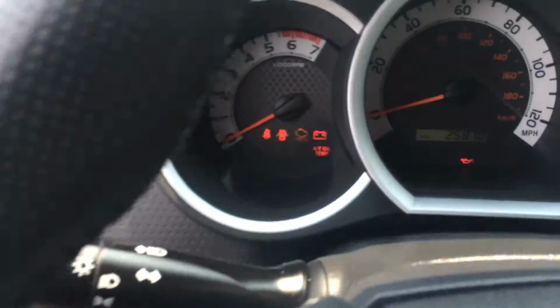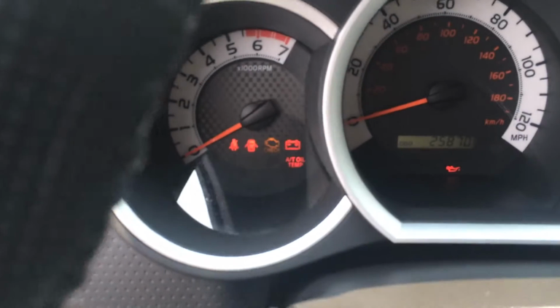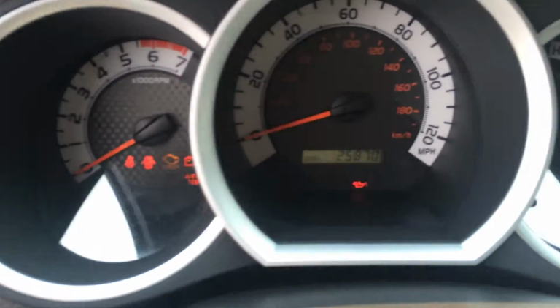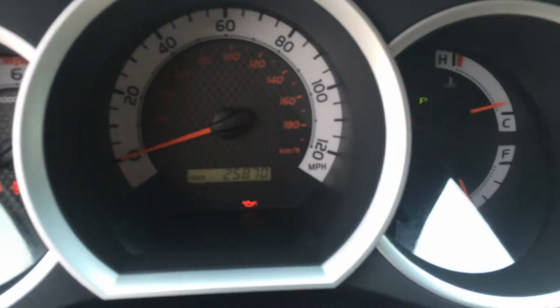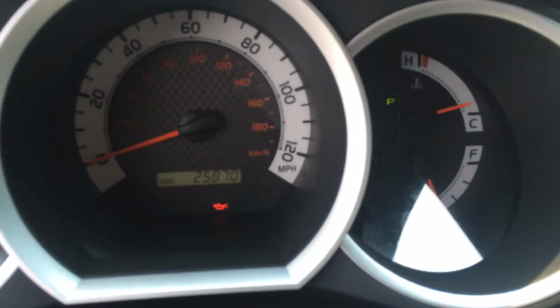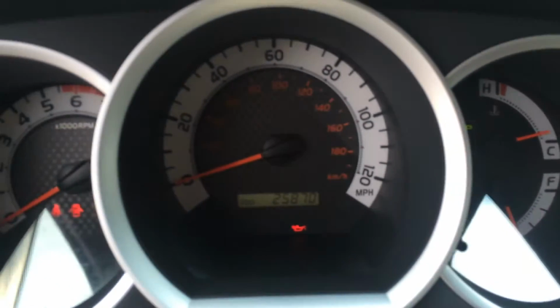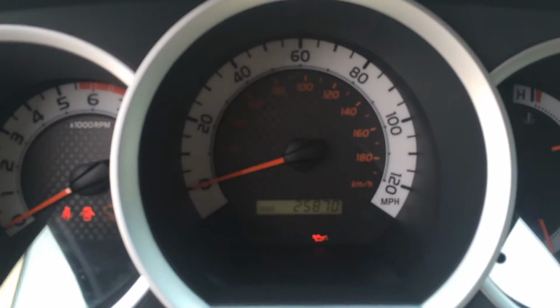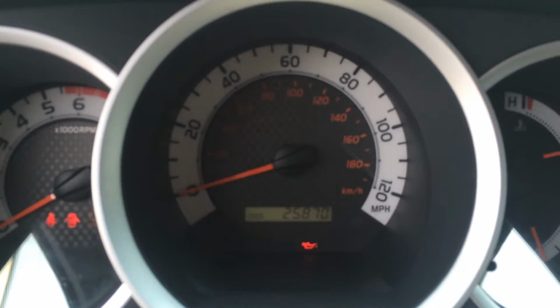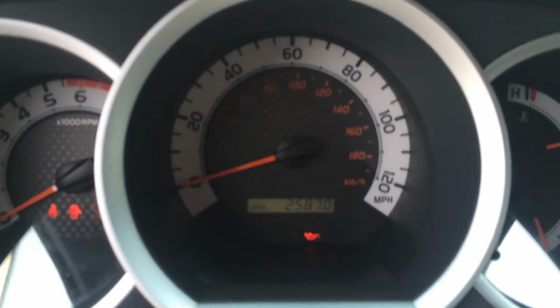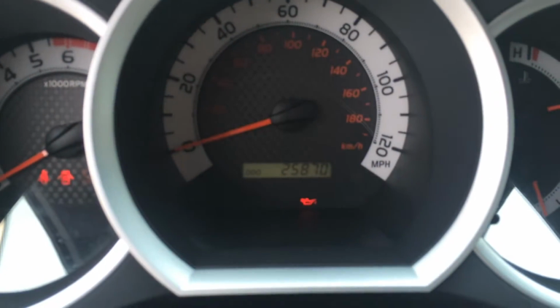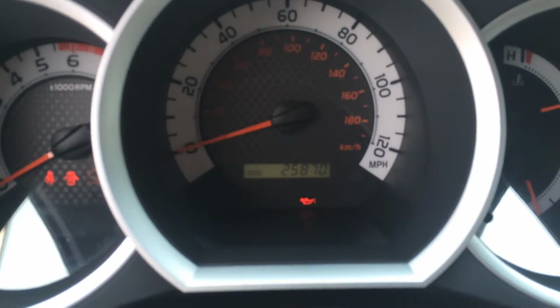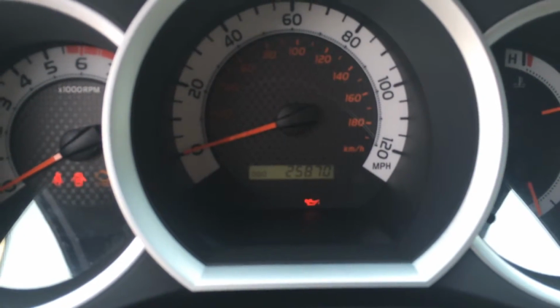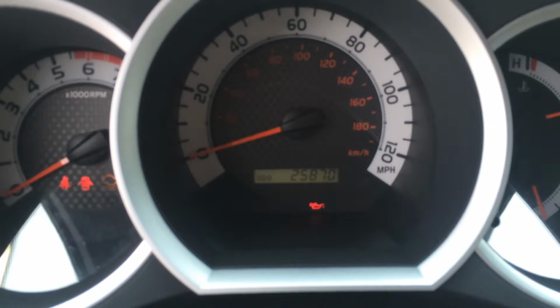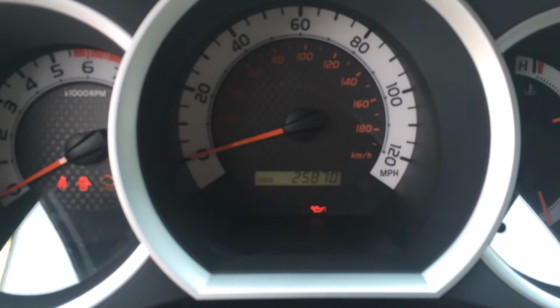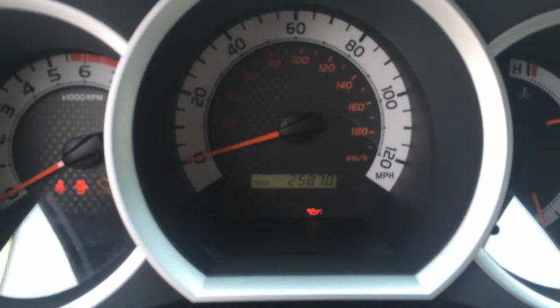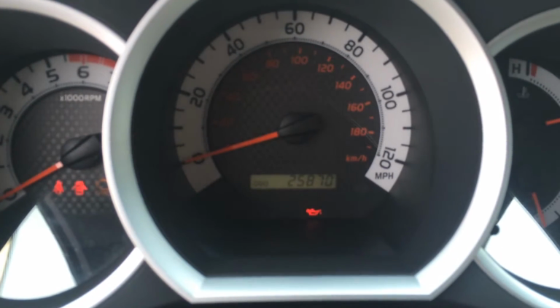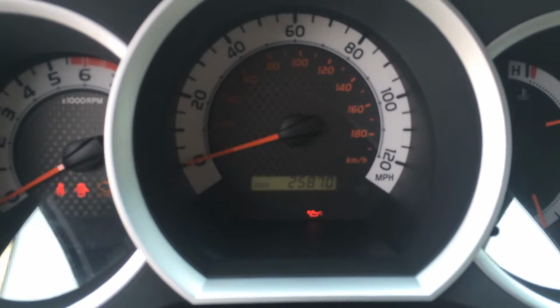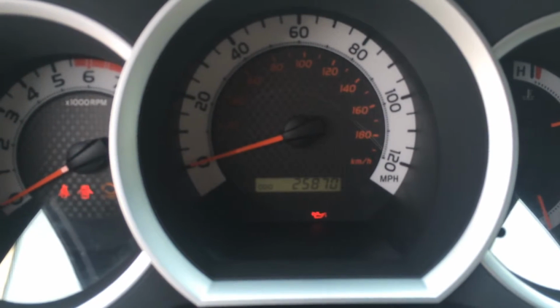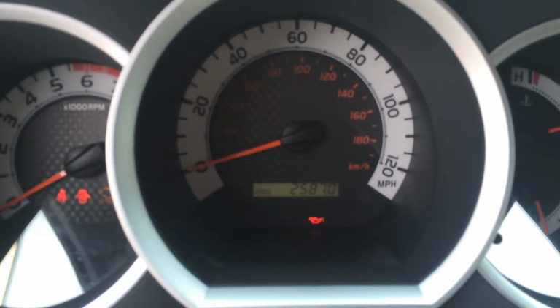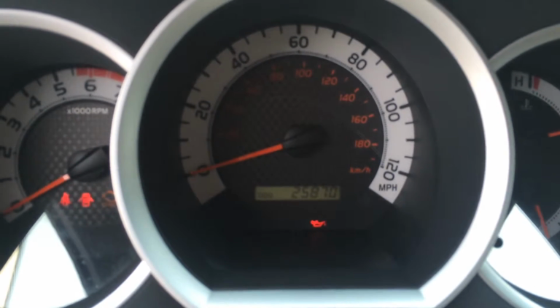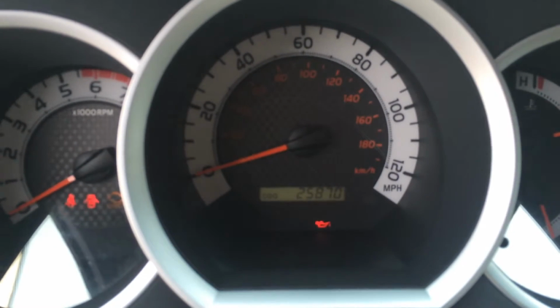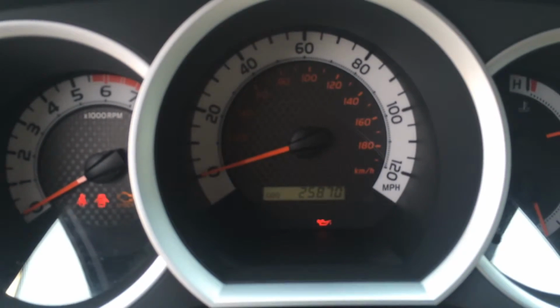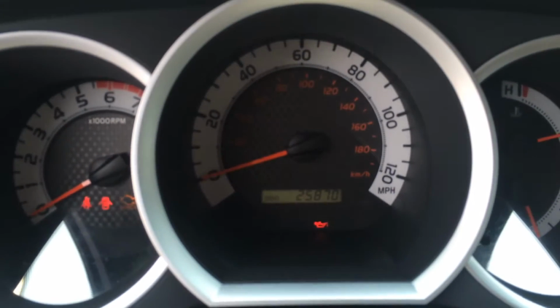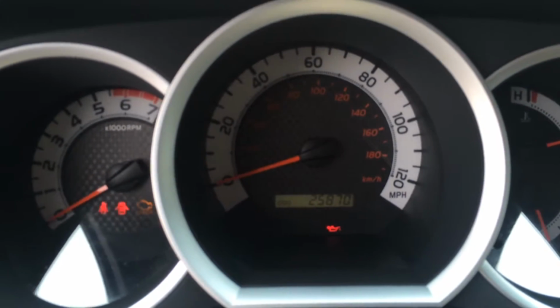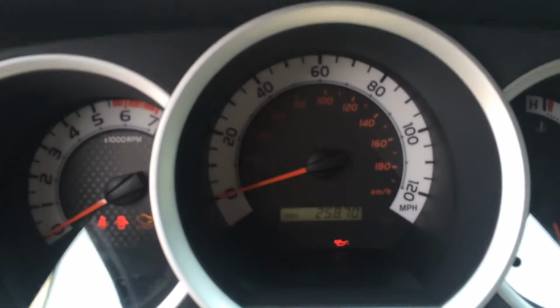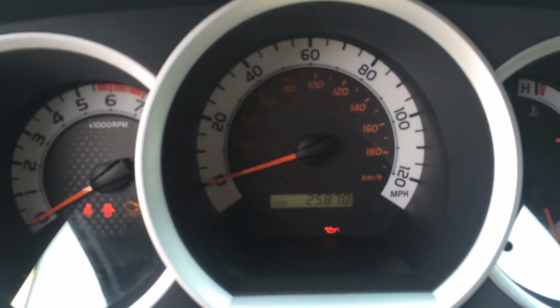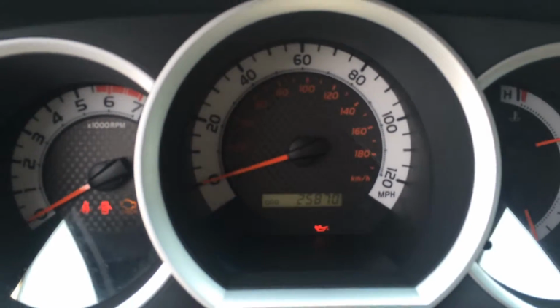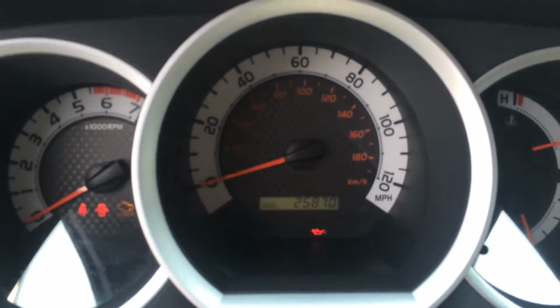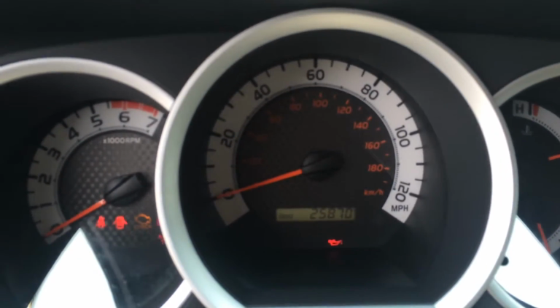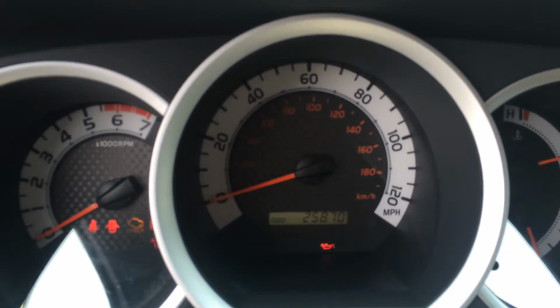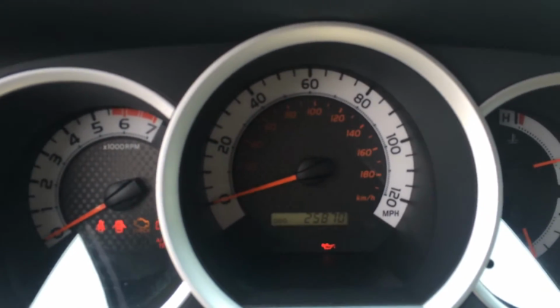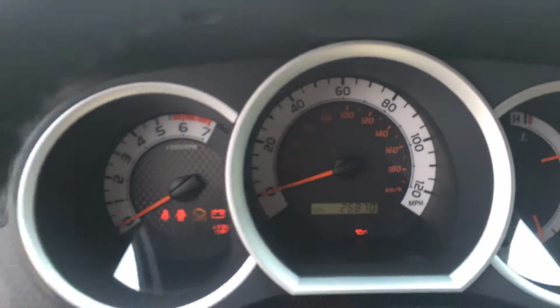Here's all your instrumentation and dials — nice carbon fiber accents. 25,000 miles. So you've got 34,000 miles of powertrain warranty remaining.